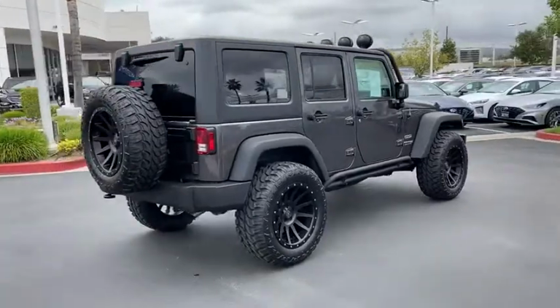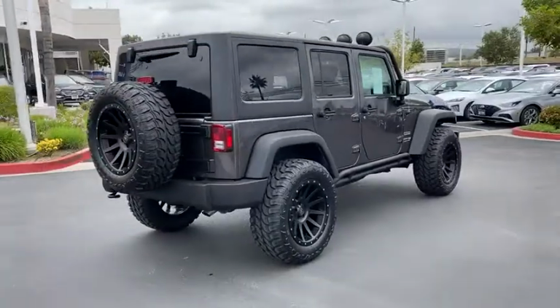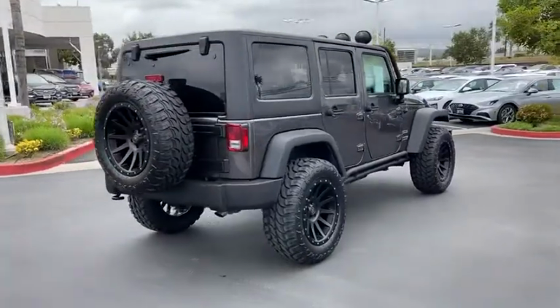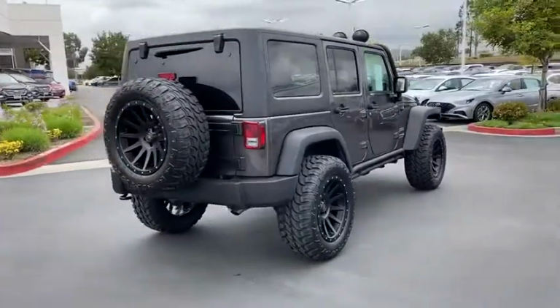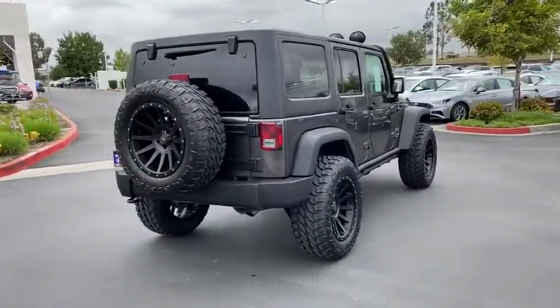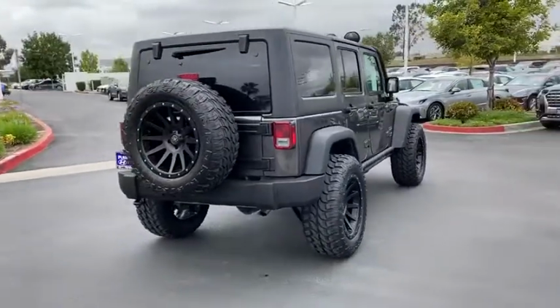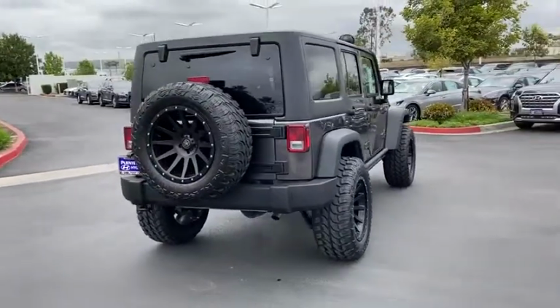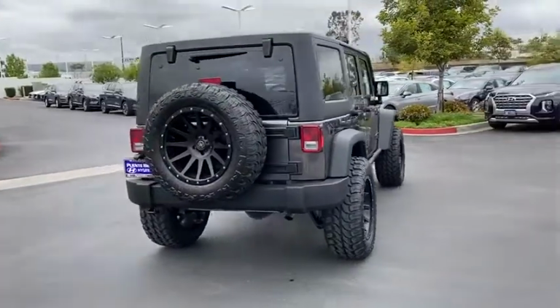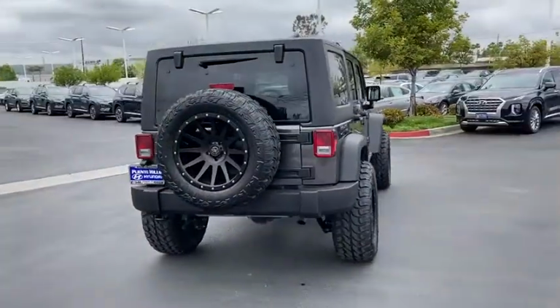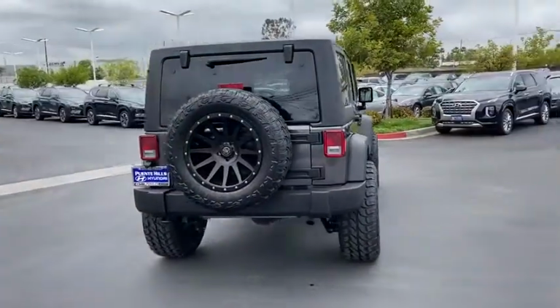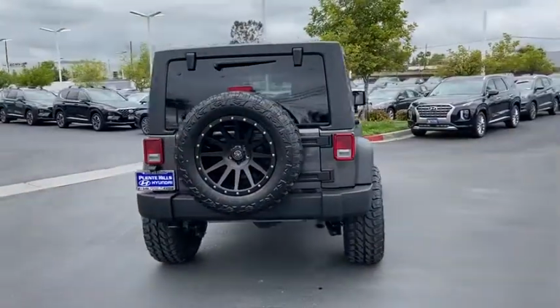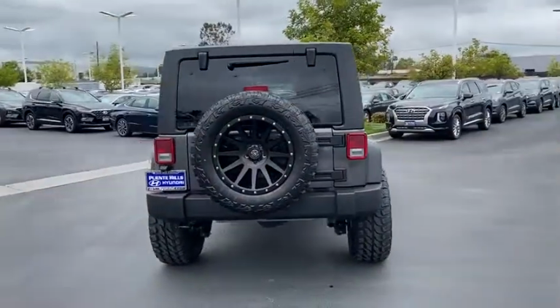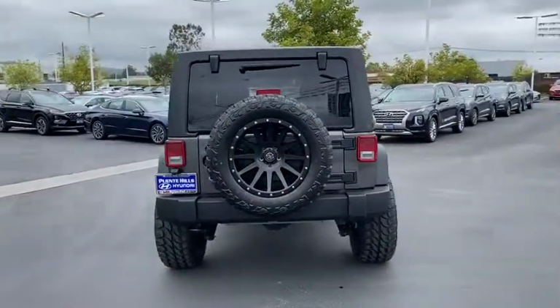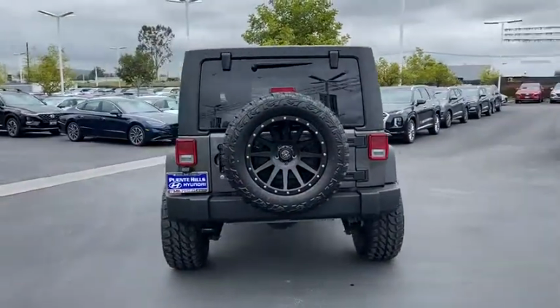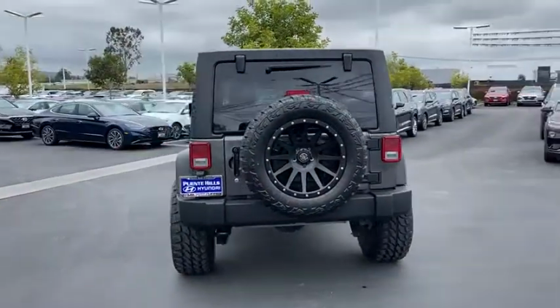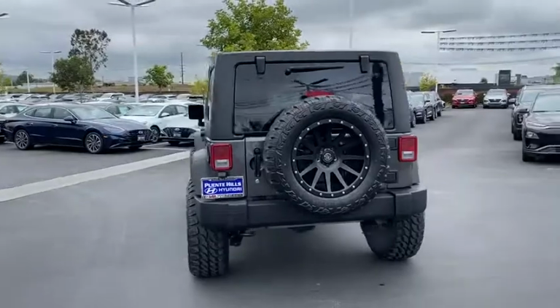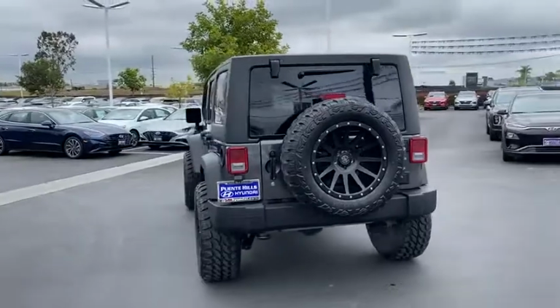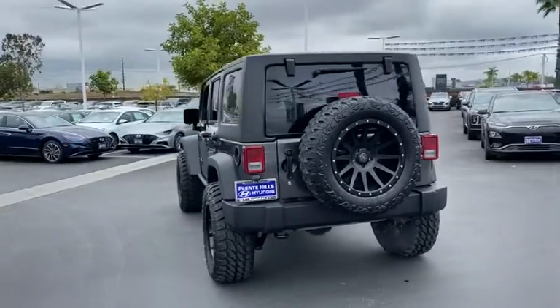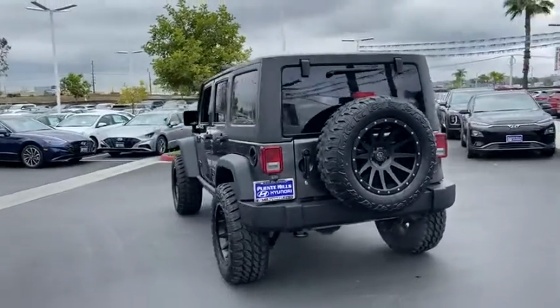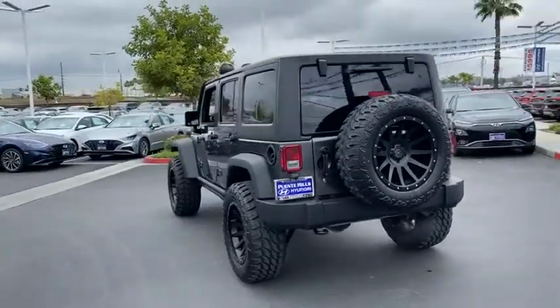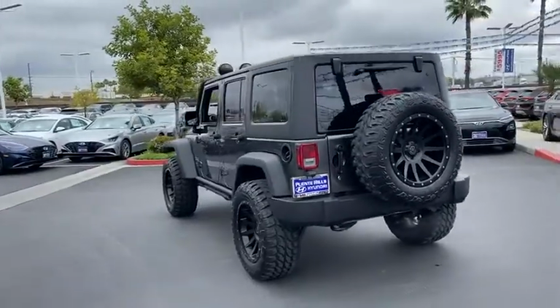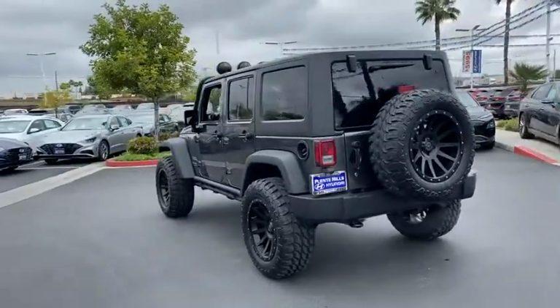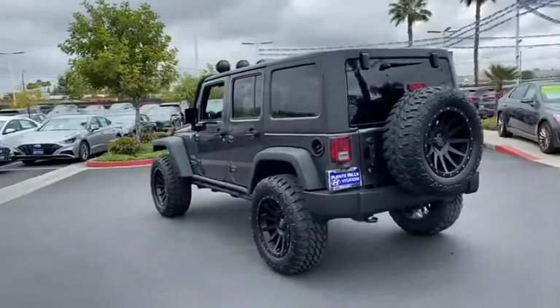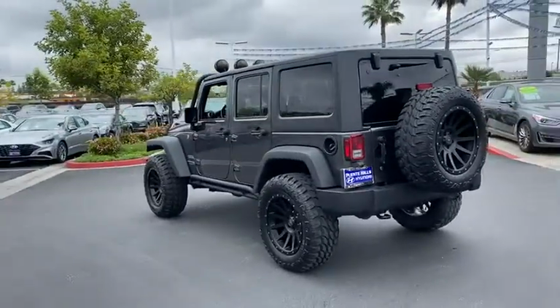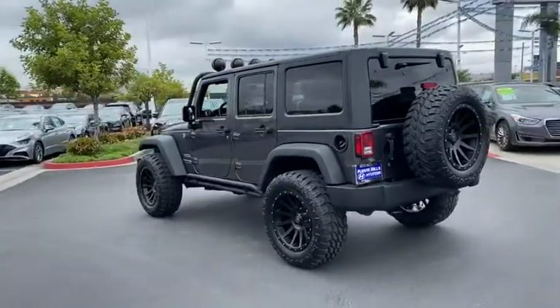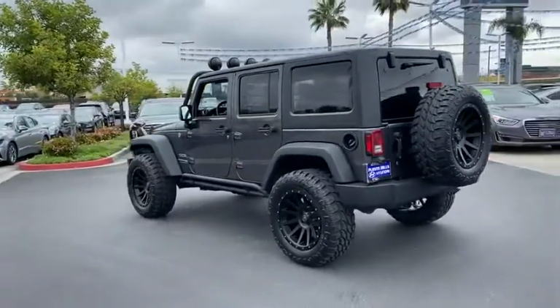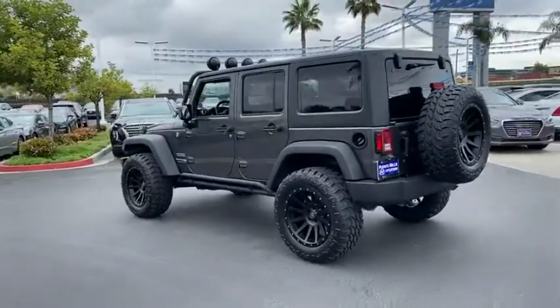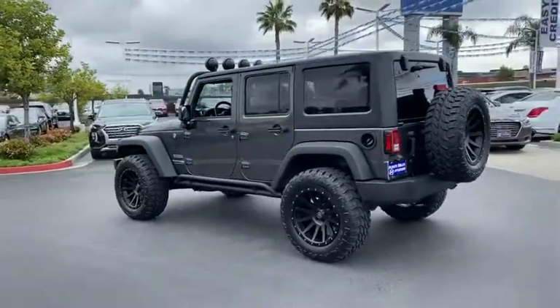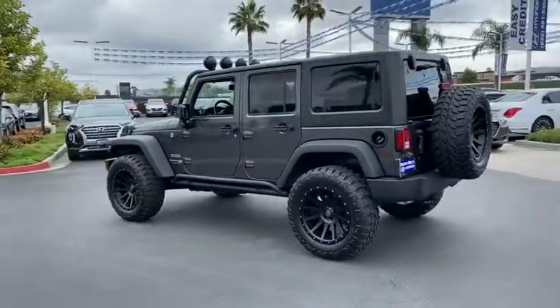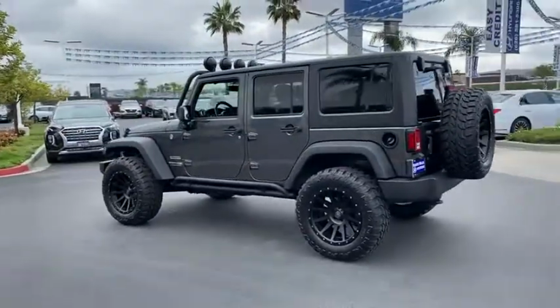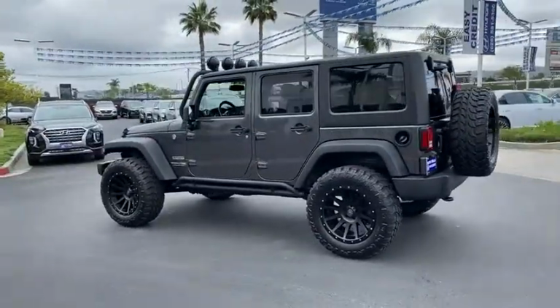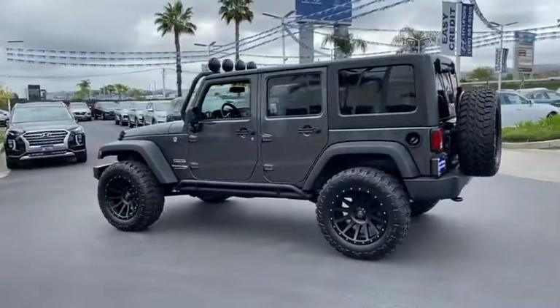Not to be outdone, the interior comes equipped with plenty of technology, storage, and sound system capabilities. This vehicle has less than 45,000 miles.